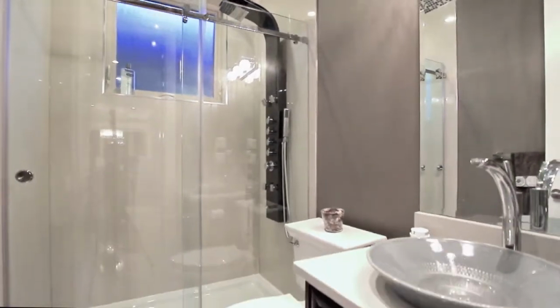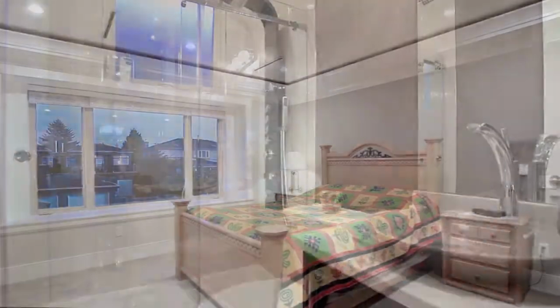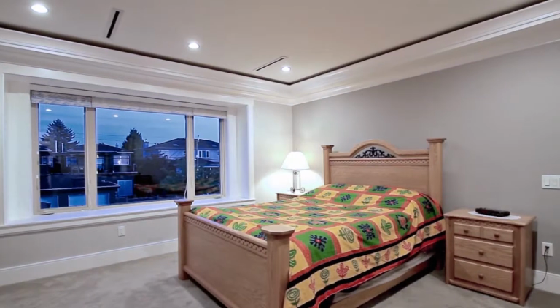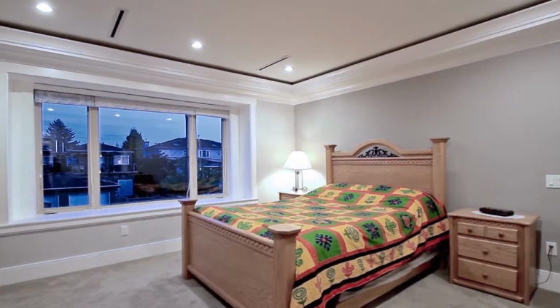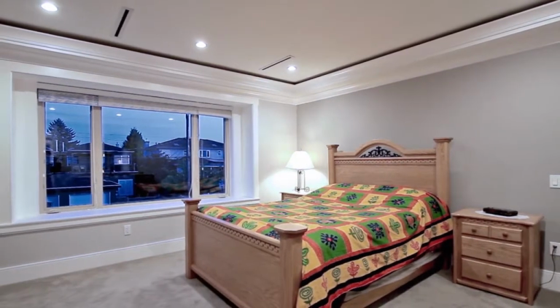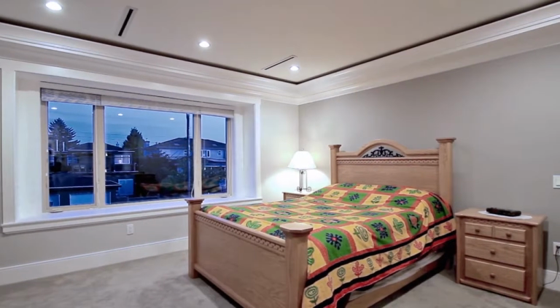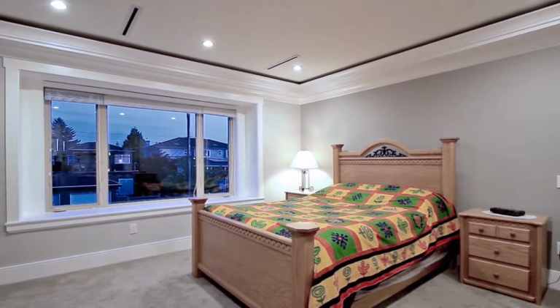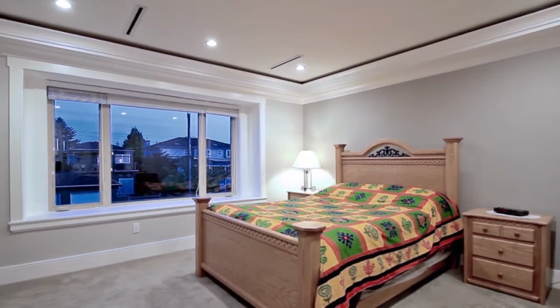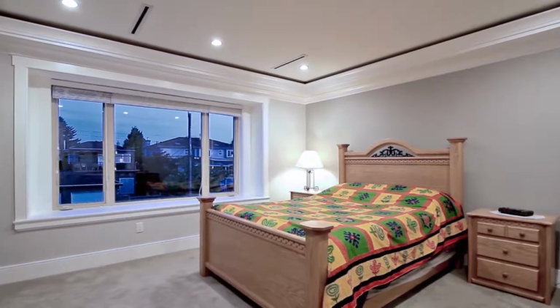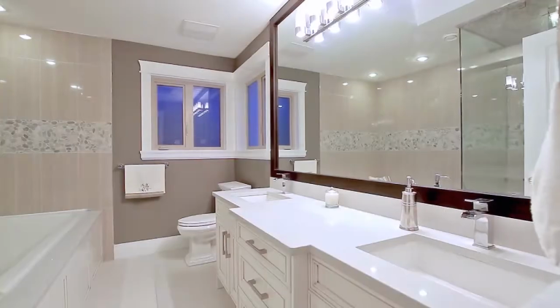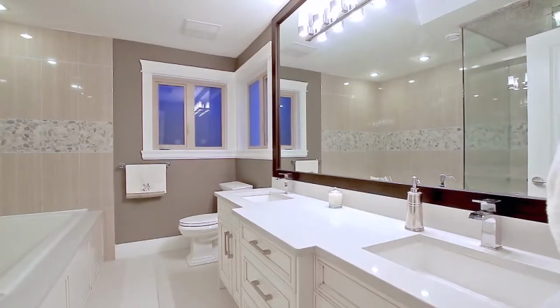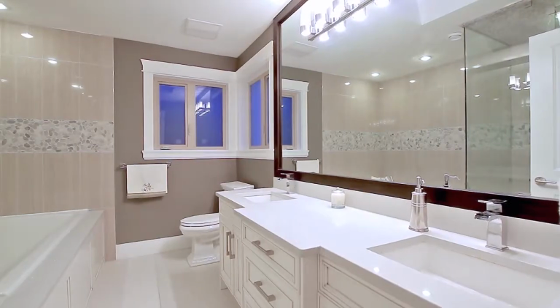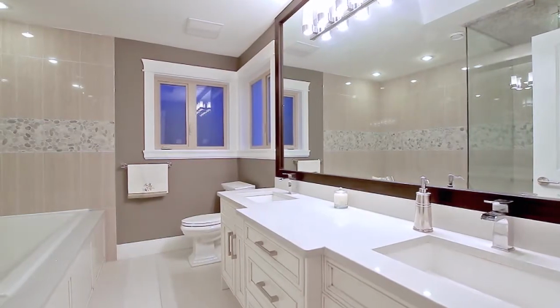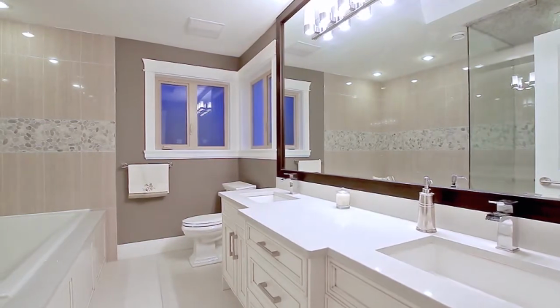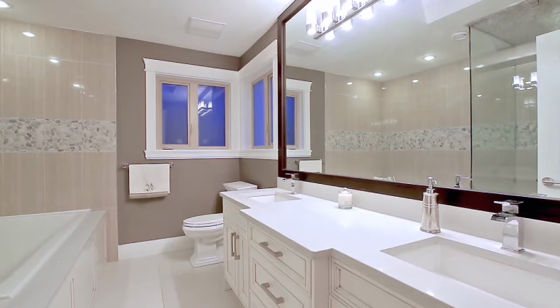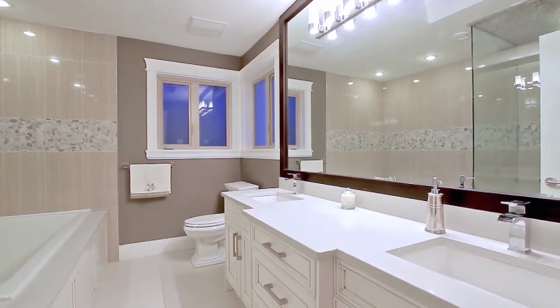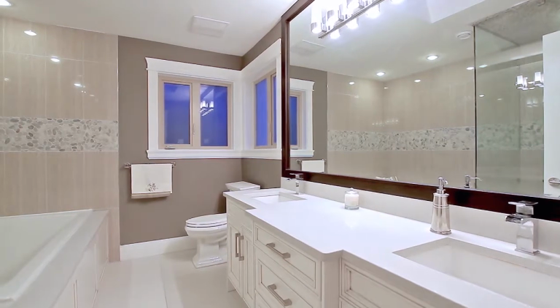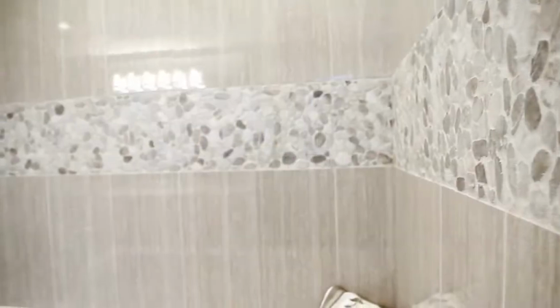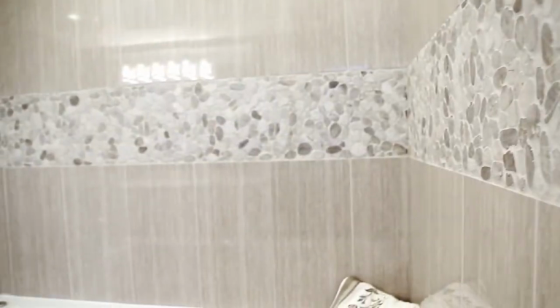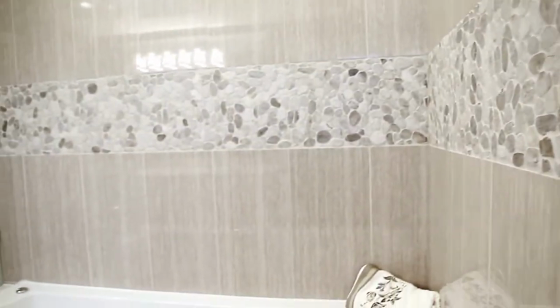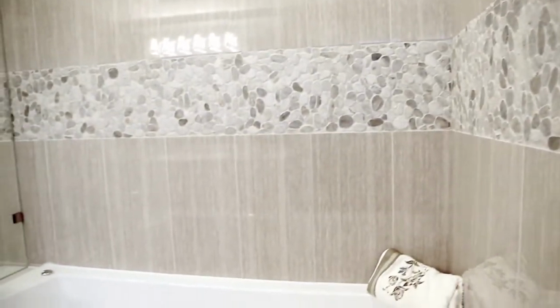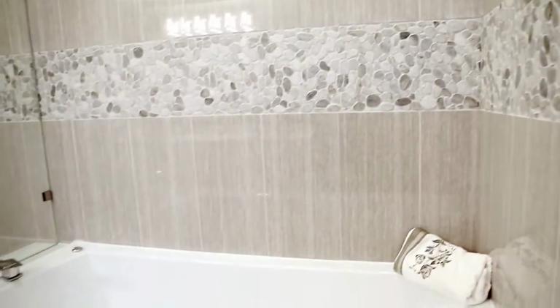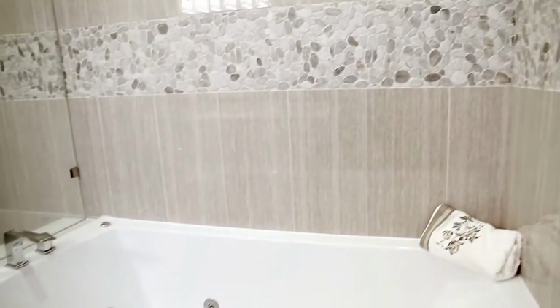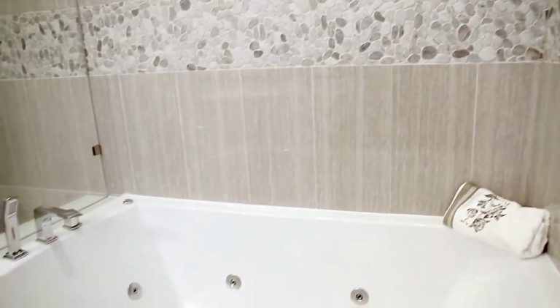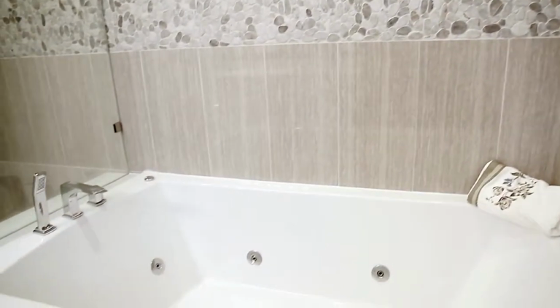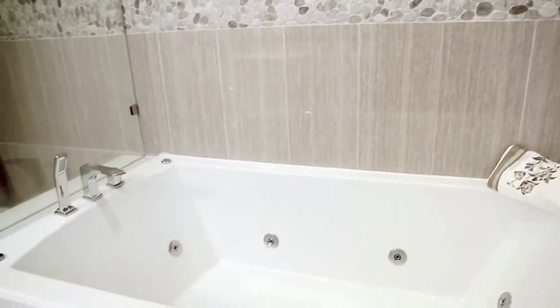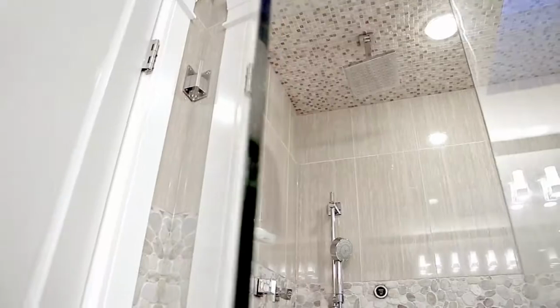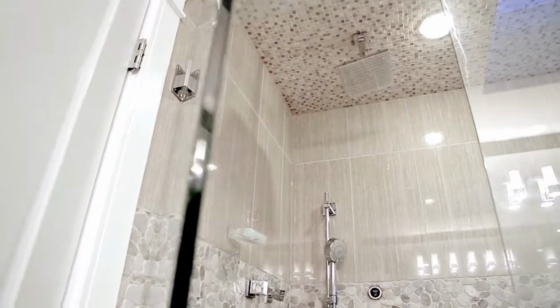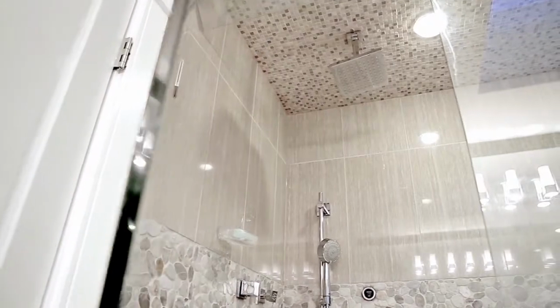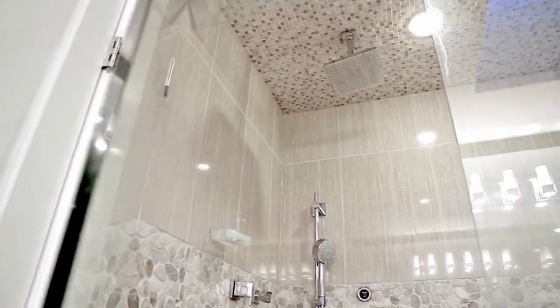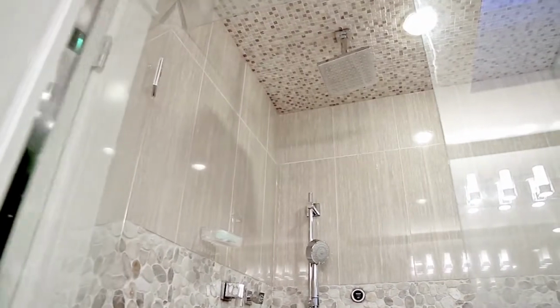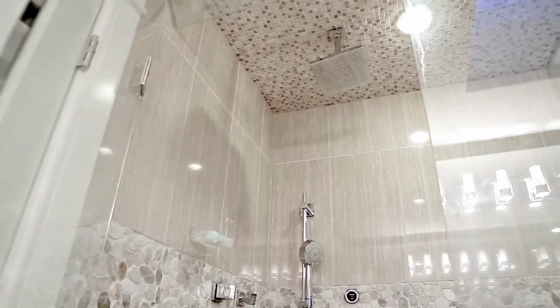Travel upstairs to your master bedroom, which enjoys a walk-in closet and a beautiful en-suite bathroom, with double vanity and river stone accents that flow from the wall behind the jetted jacuzzi tub and into the glass steam shower with rainfall shower head.